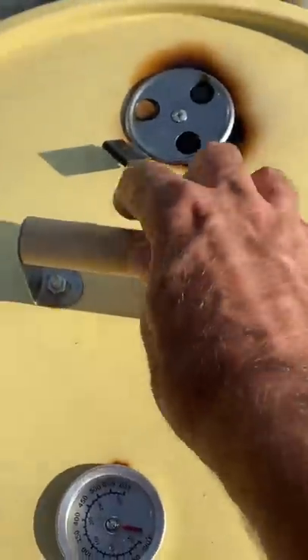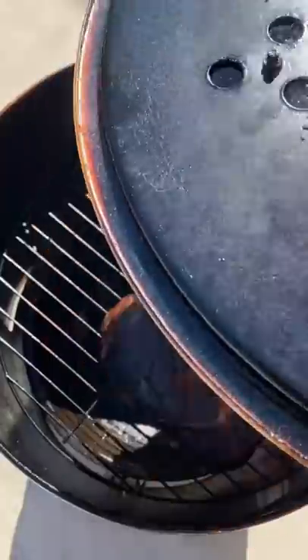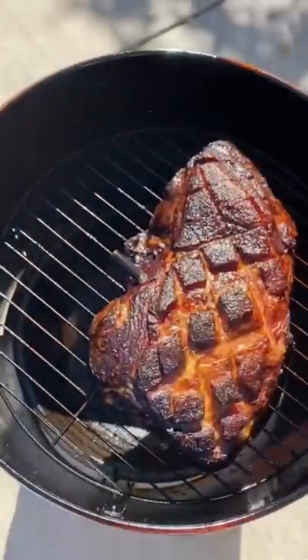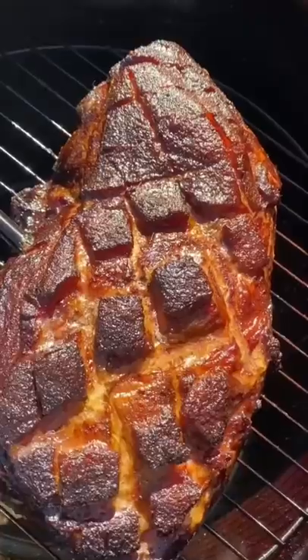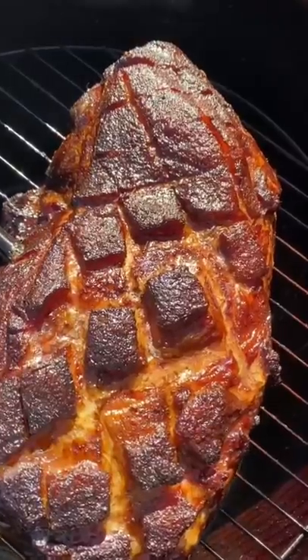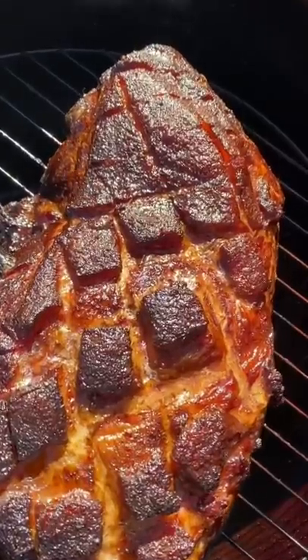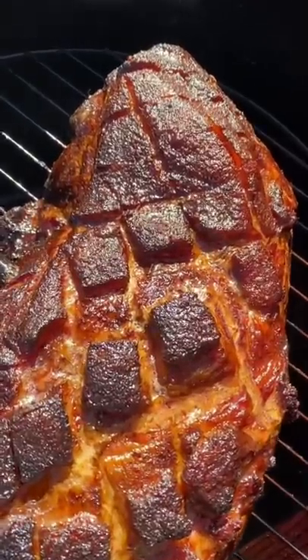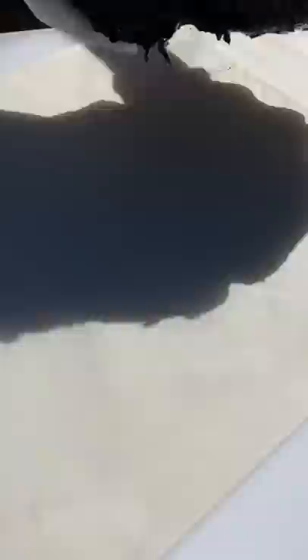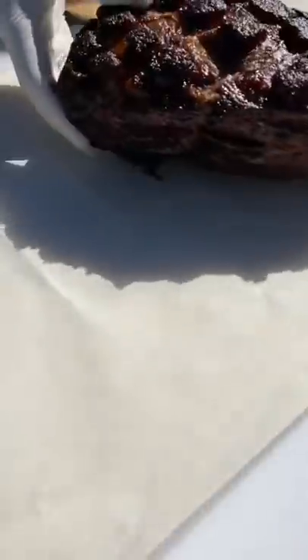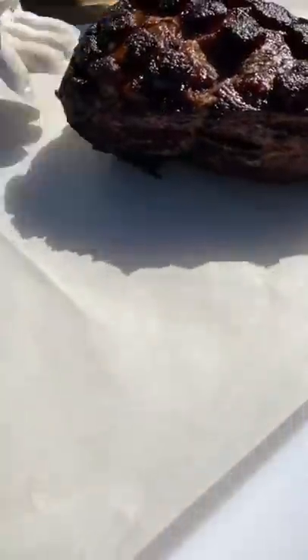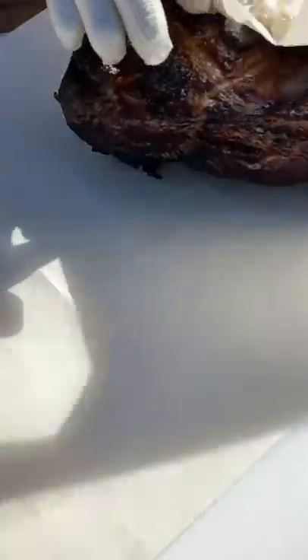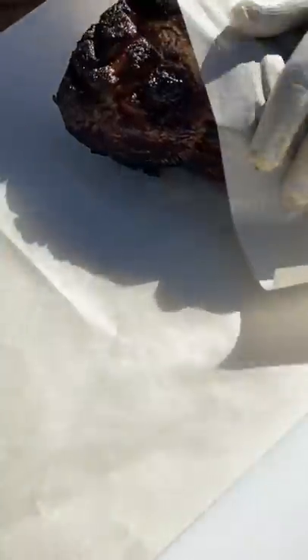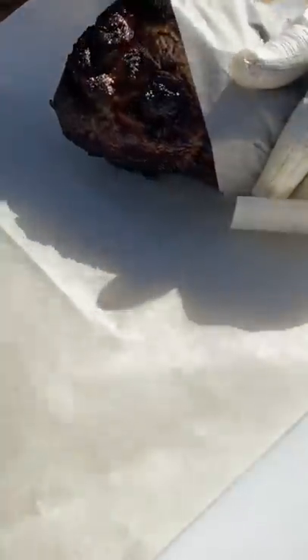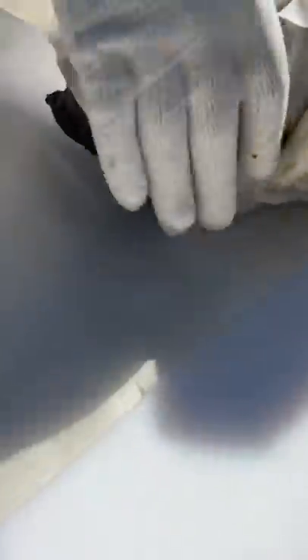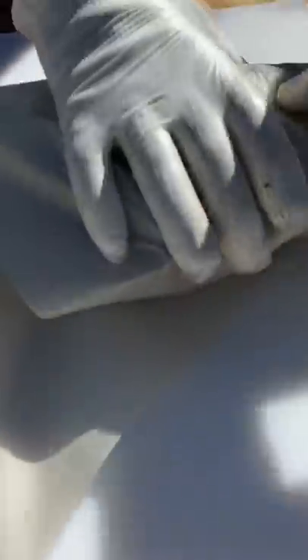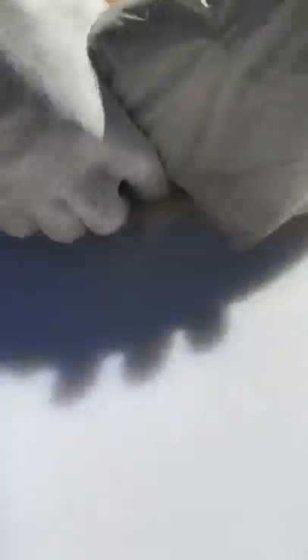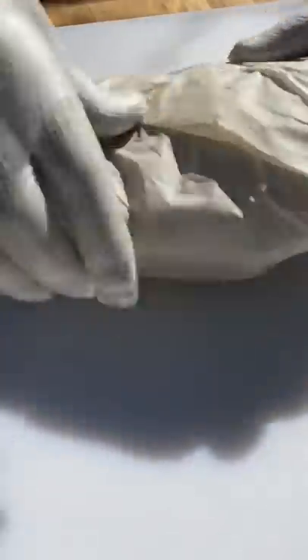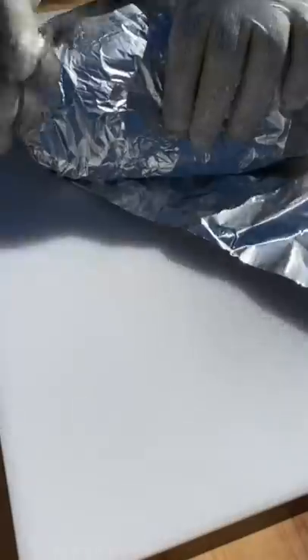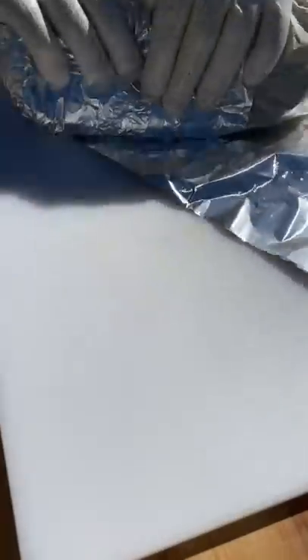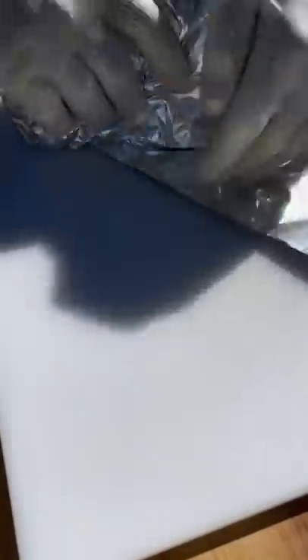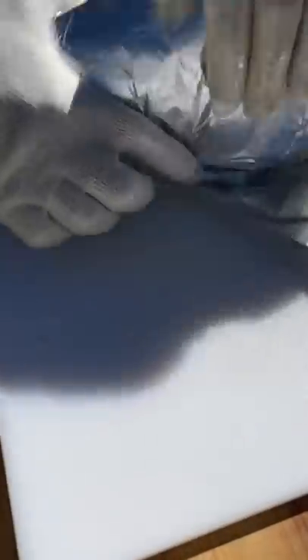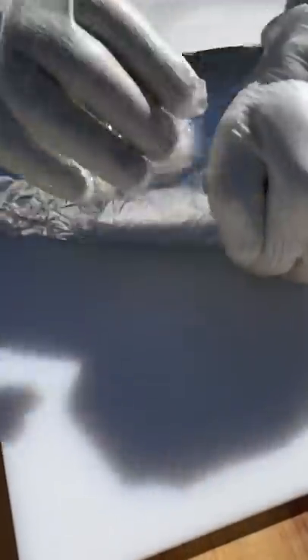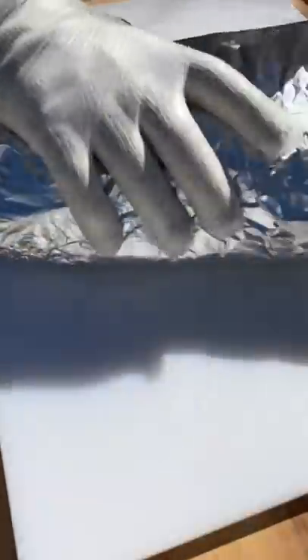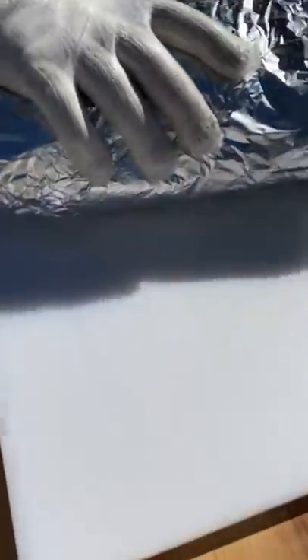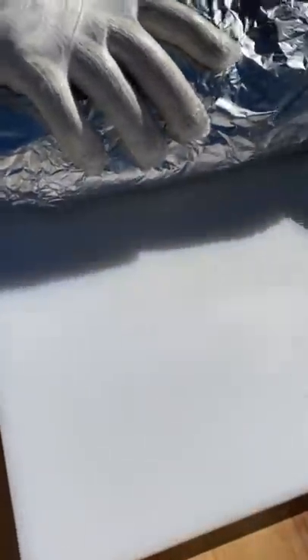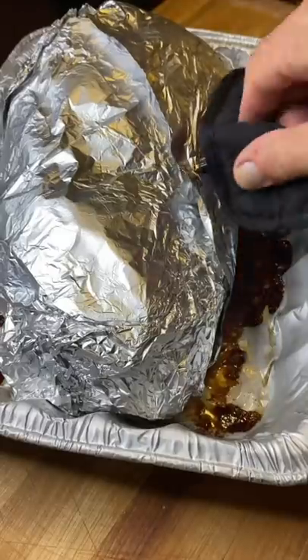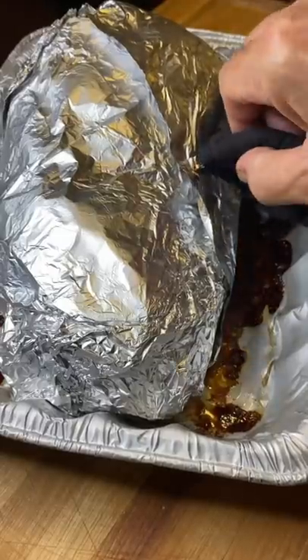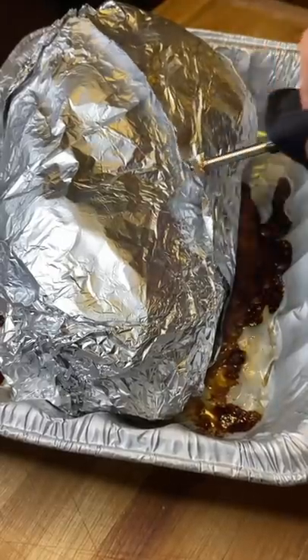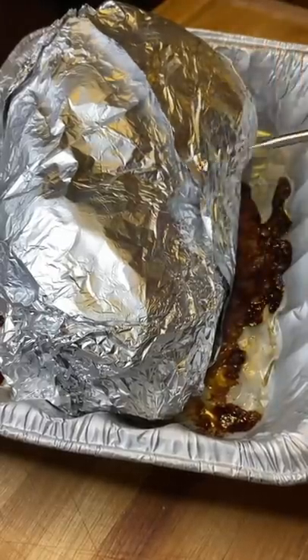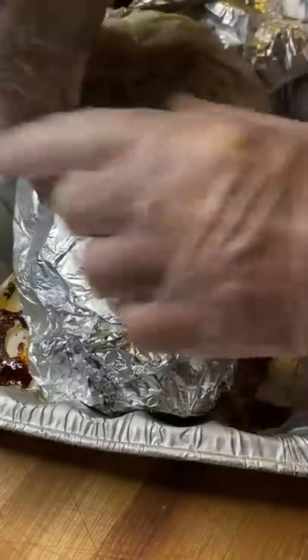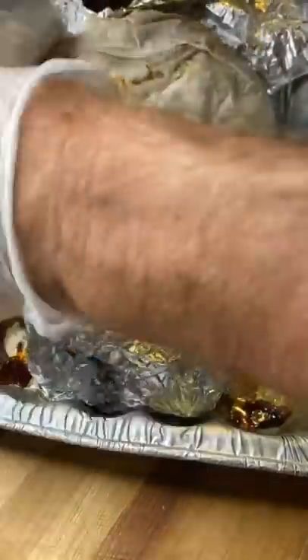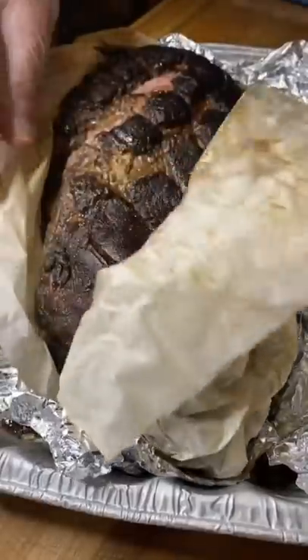At this point, that's what it looks like. It's at what we call a stall — it's time to wrap it up. I got a little parchment paper, and now I'm gonna wrap it in some foil as well. I'm gonna put it back on the heat. I want this thing to hit about 200 and we're ready.